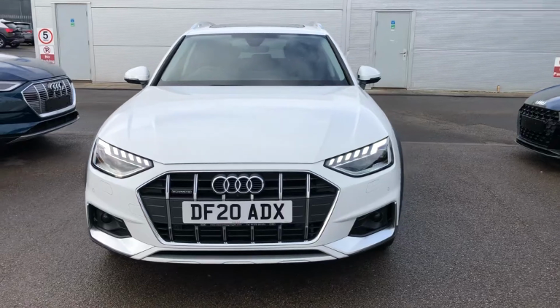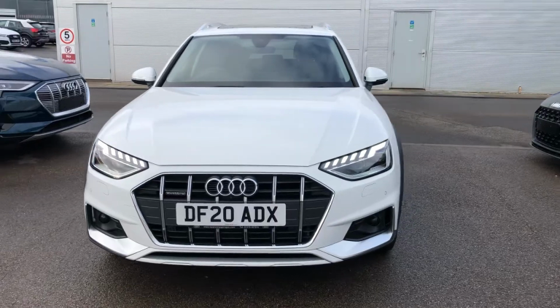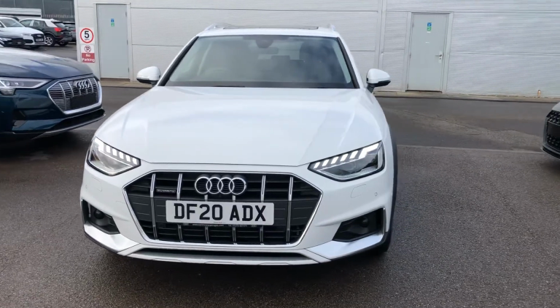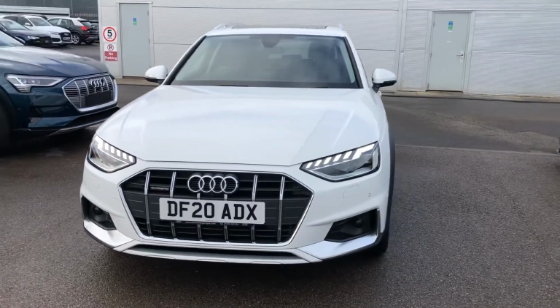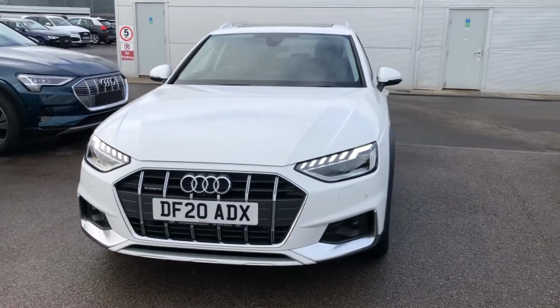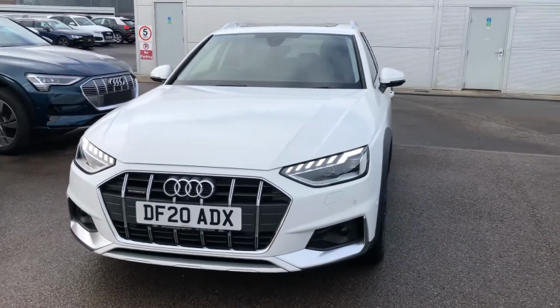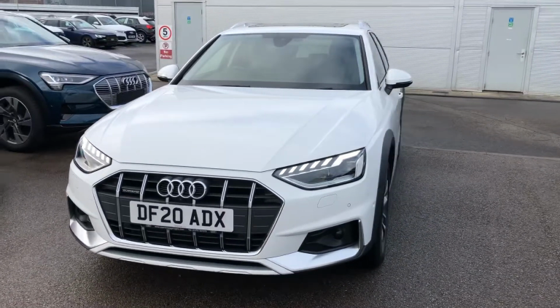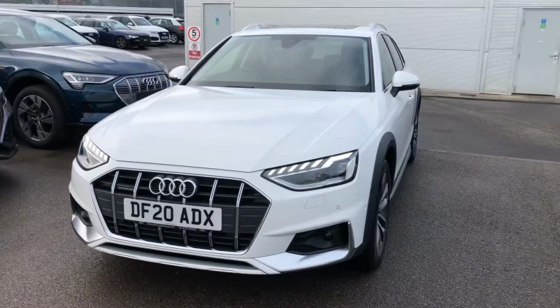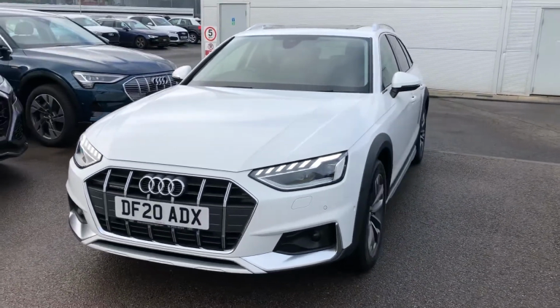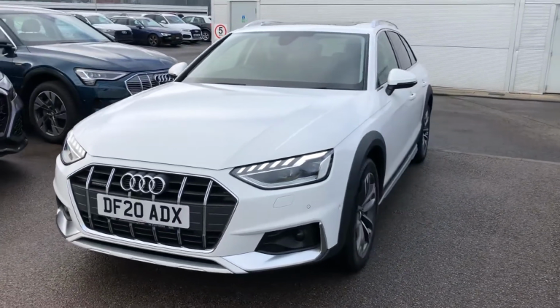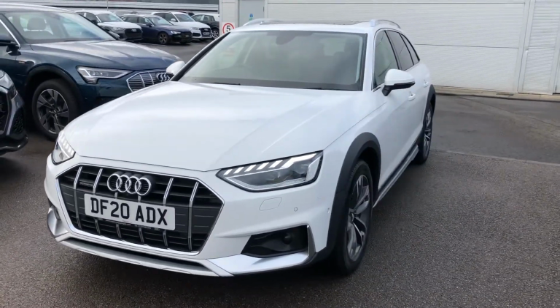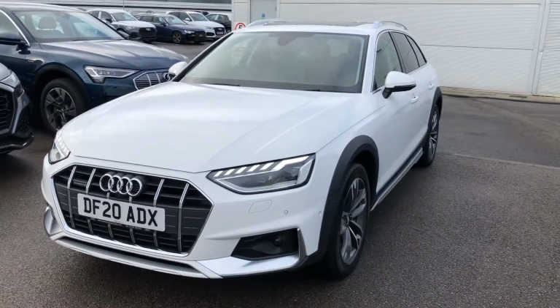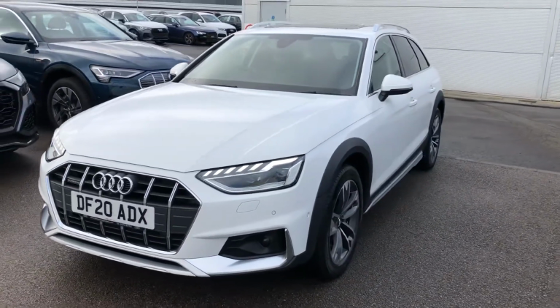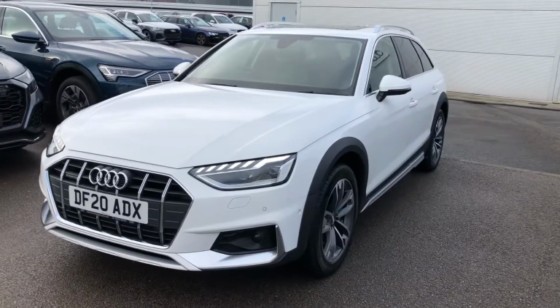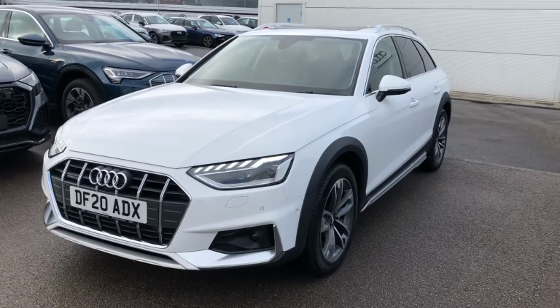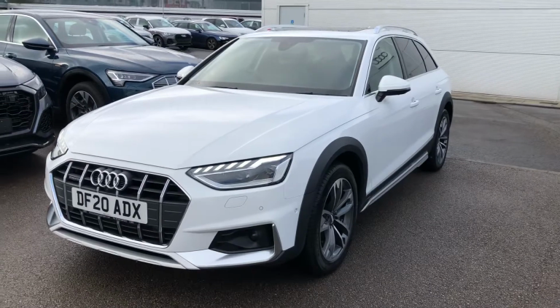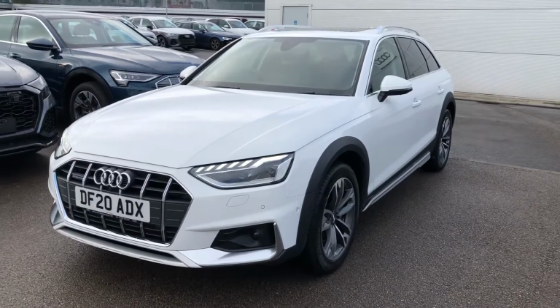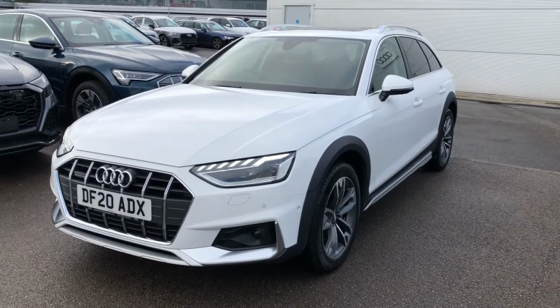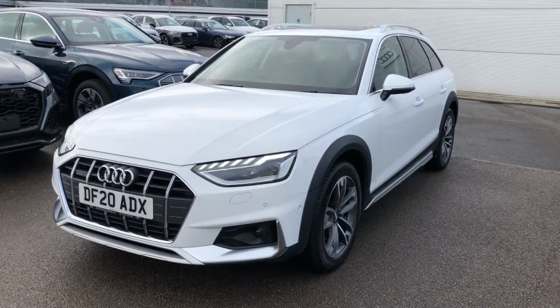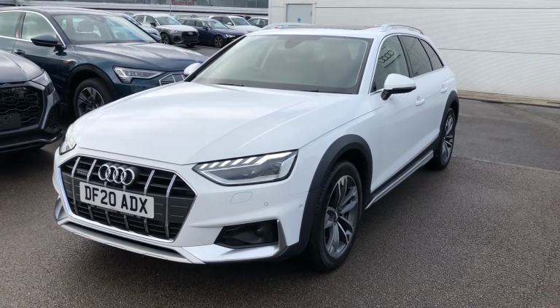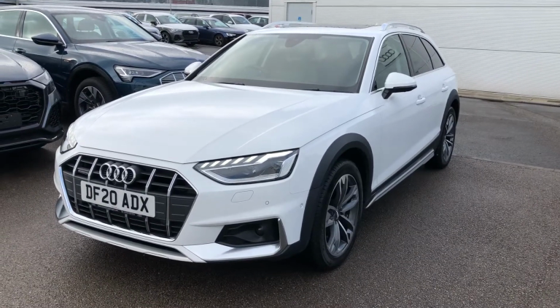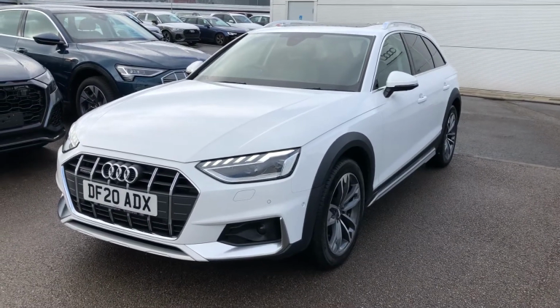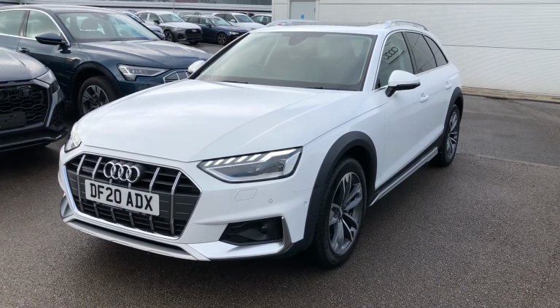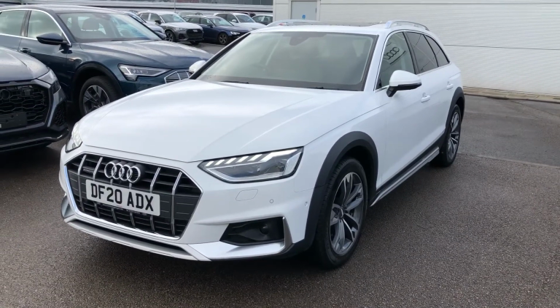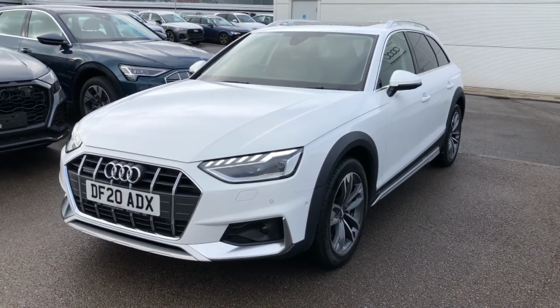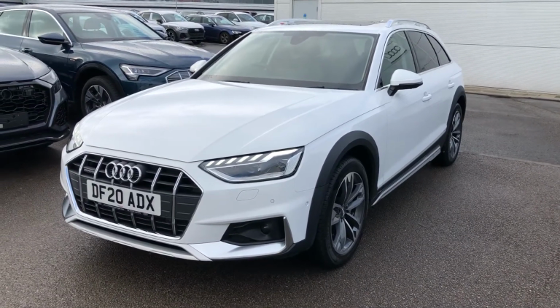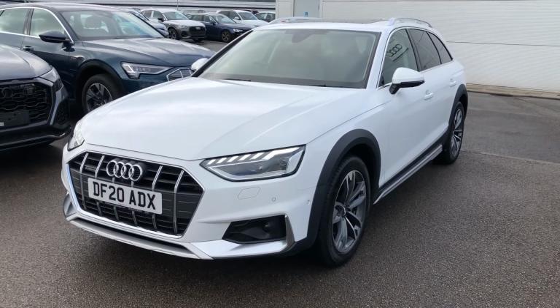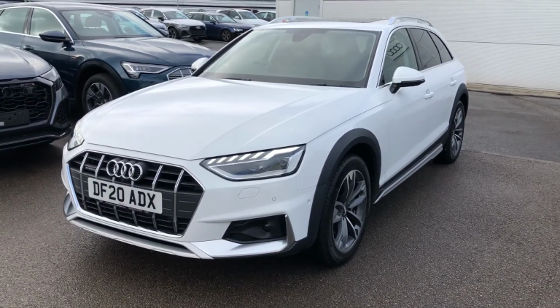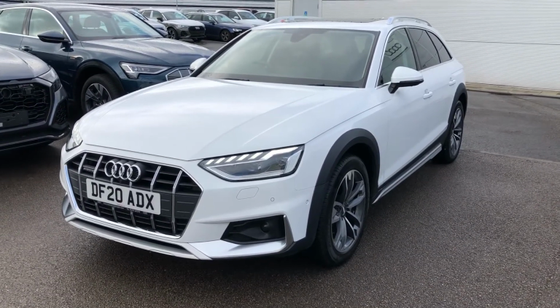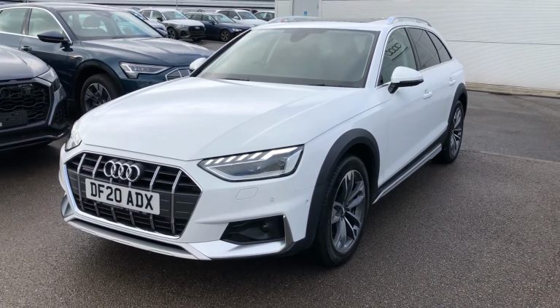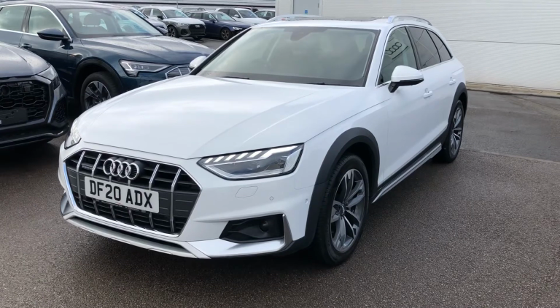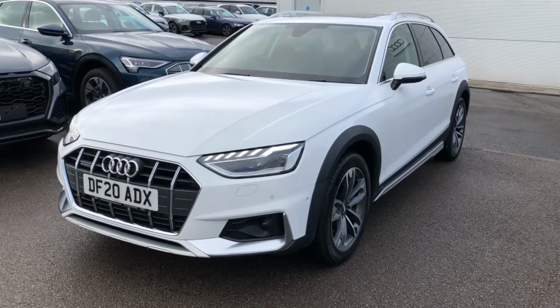Hi there and welcome to Crew Audi. Today I'm going to take you on a short tour of this incredible Audi A4 All Road Quattro Sport that we've just had arrive on site.